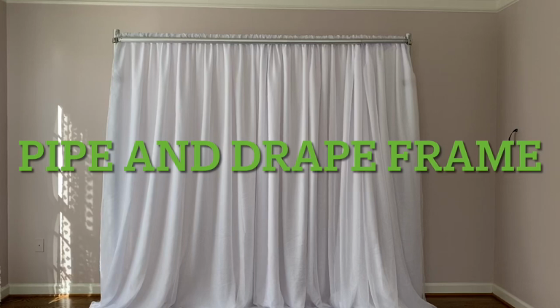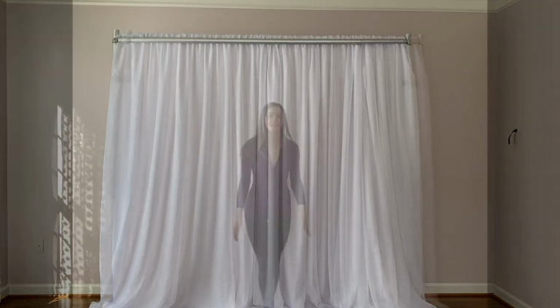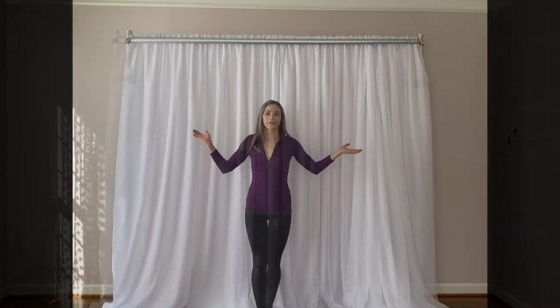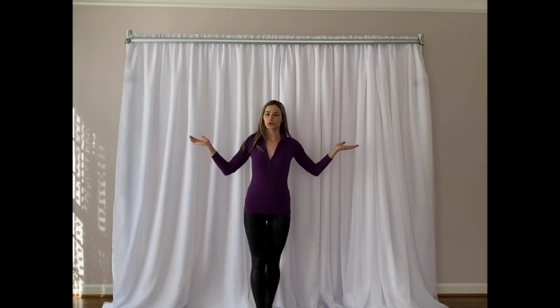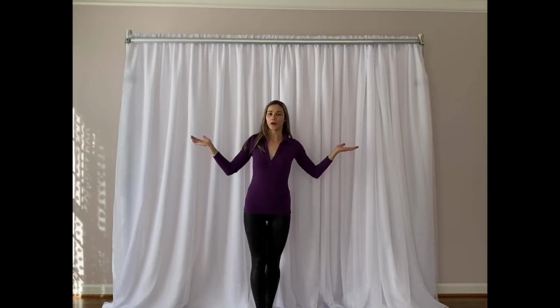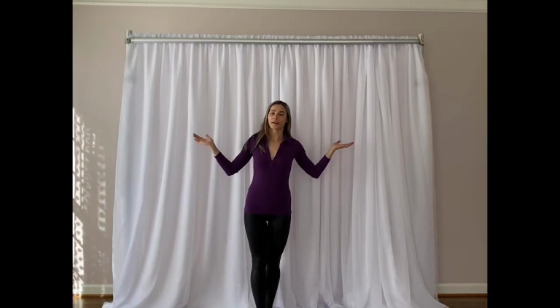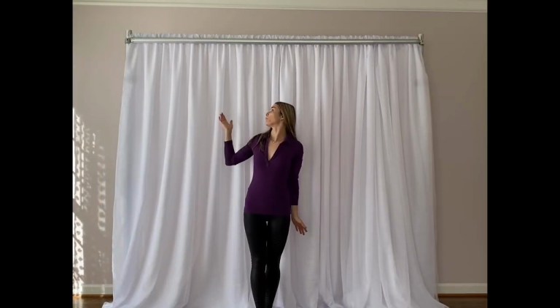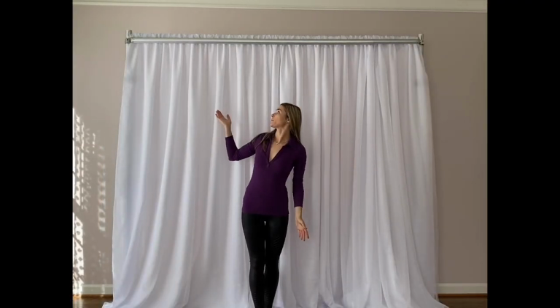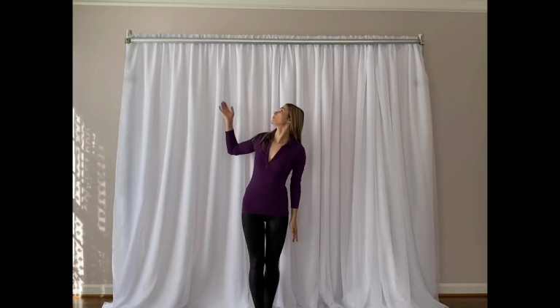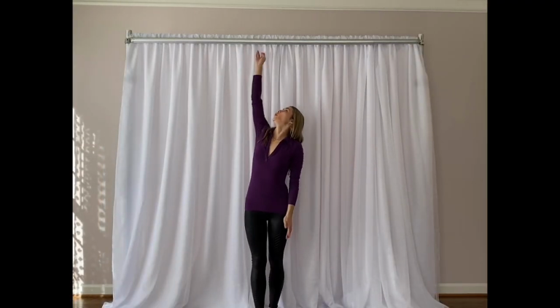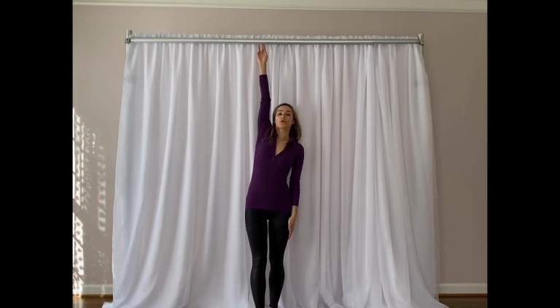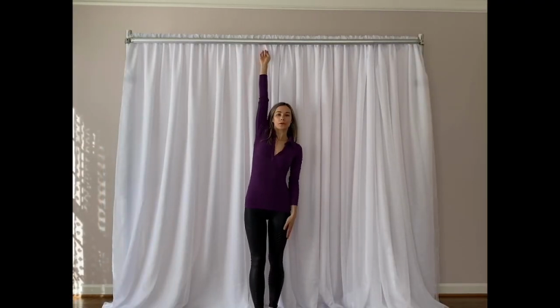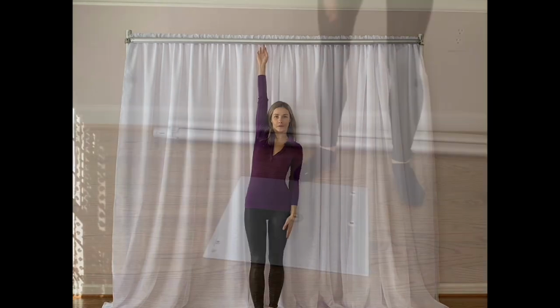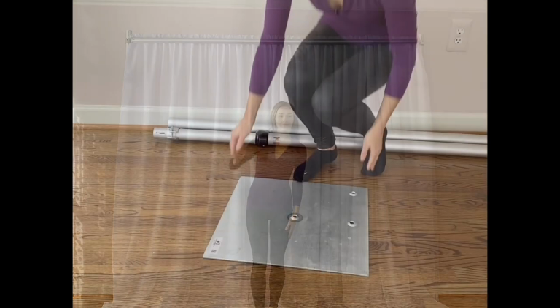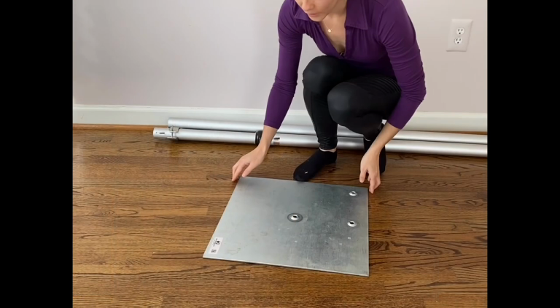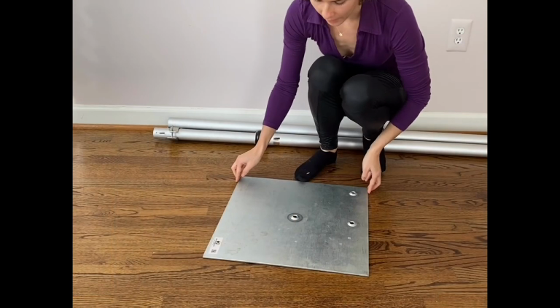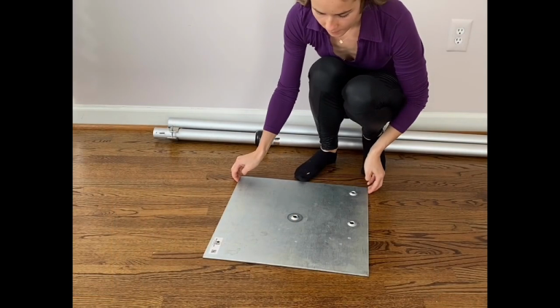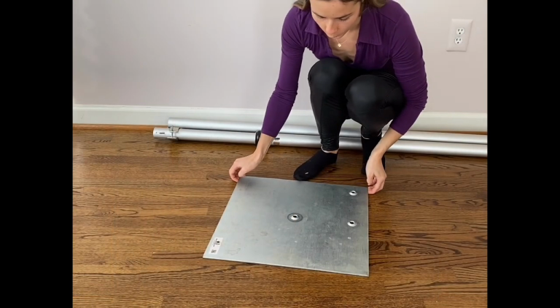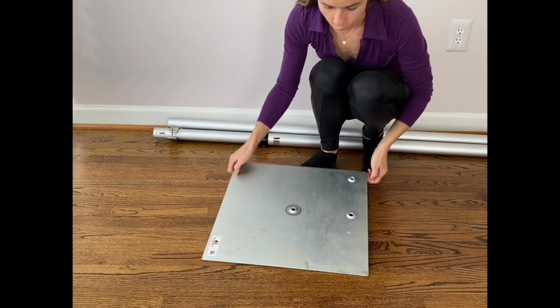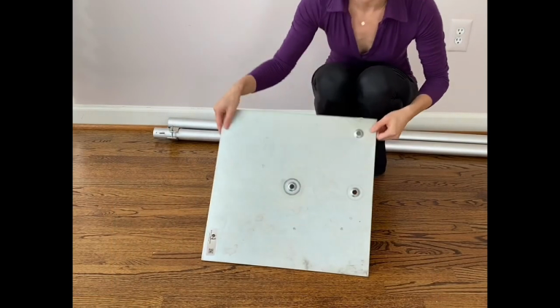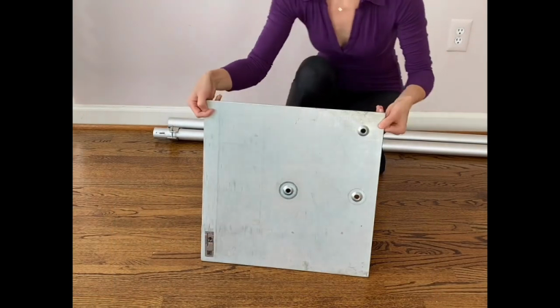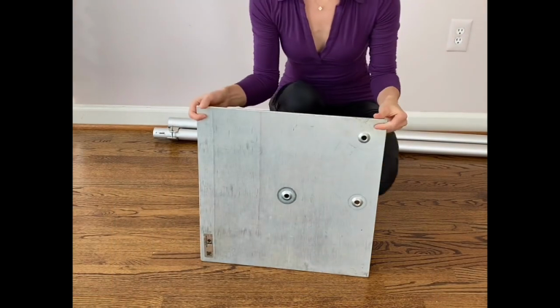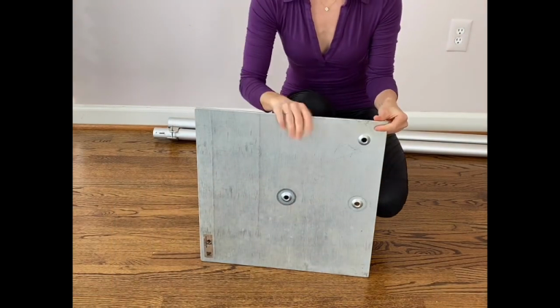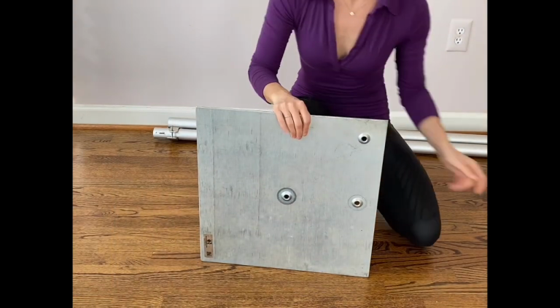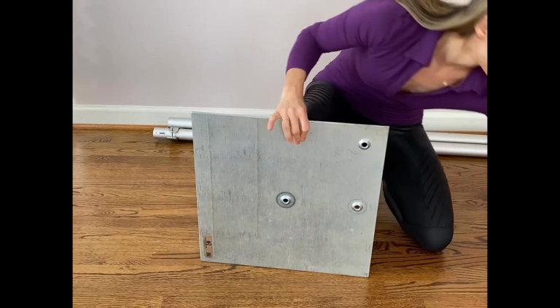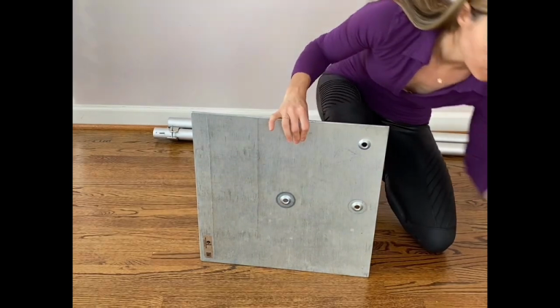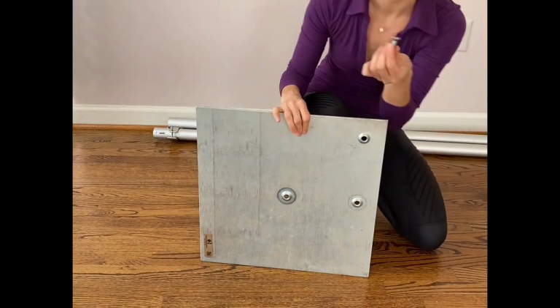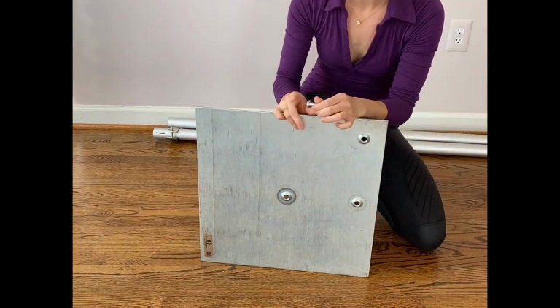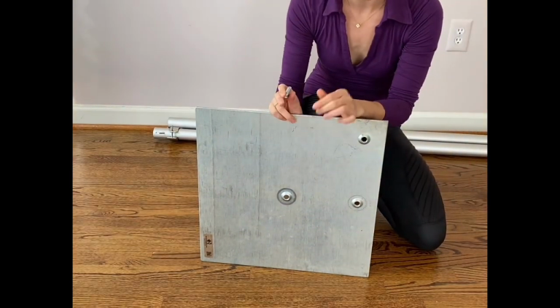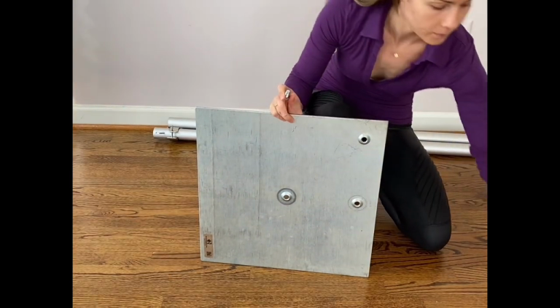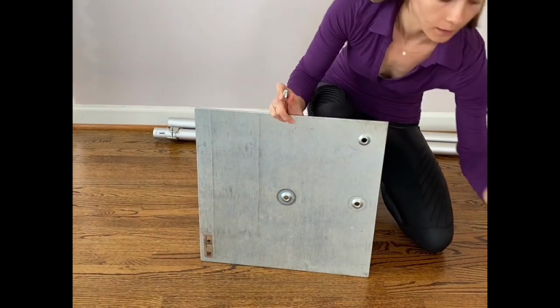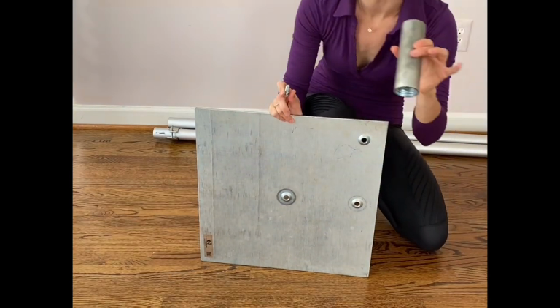In this video we'll show you how to set up a pipe and drape system with two crossbars. Pipe and drape comes with two metal plates like this, one bolt for each plate, and one pin.